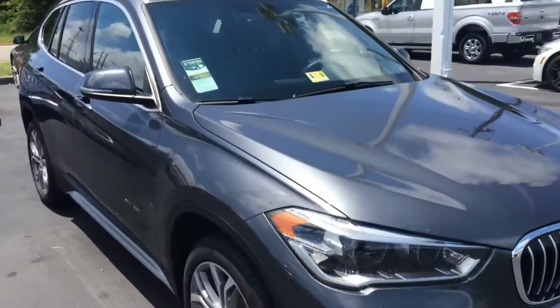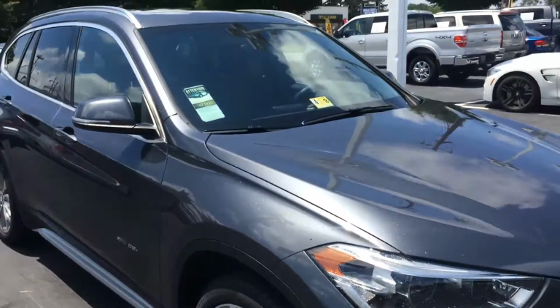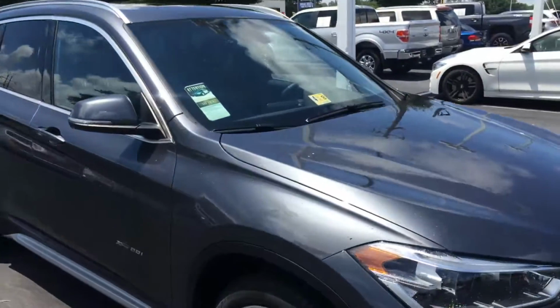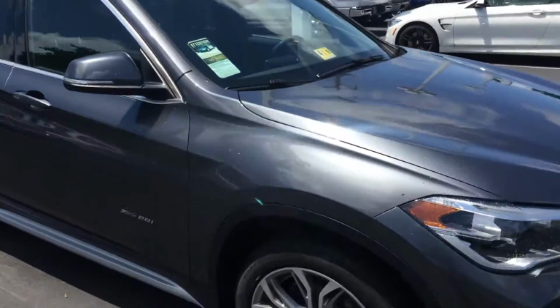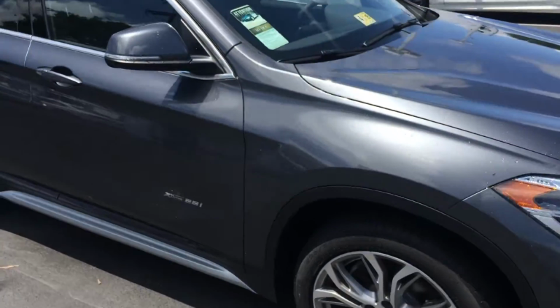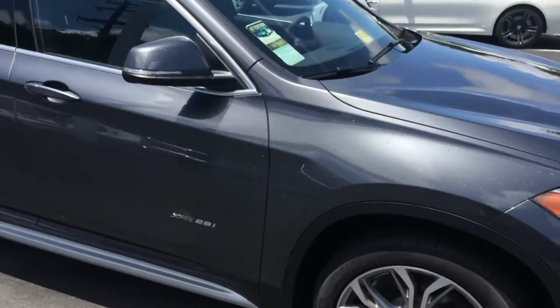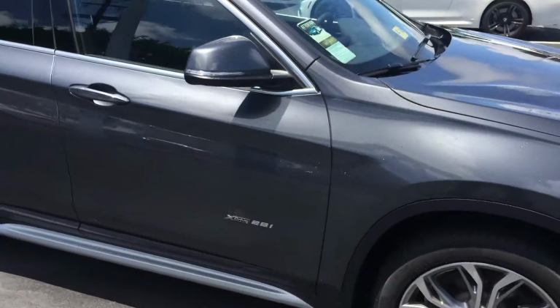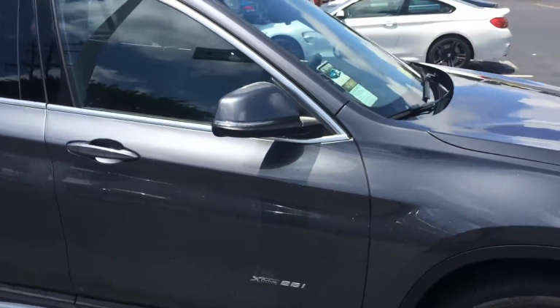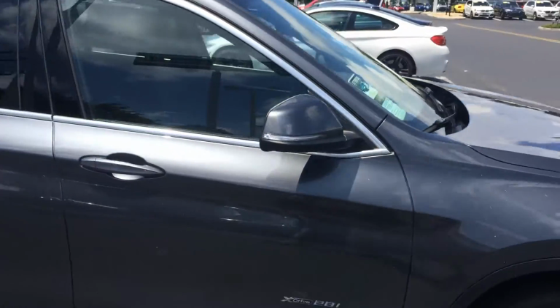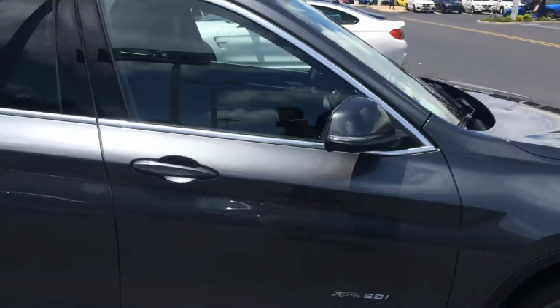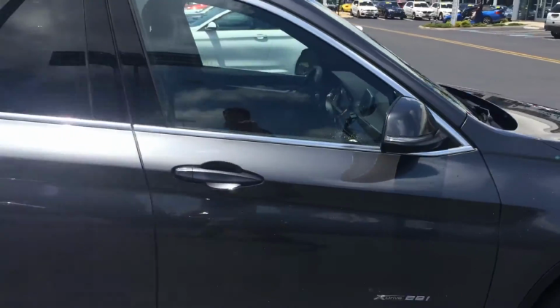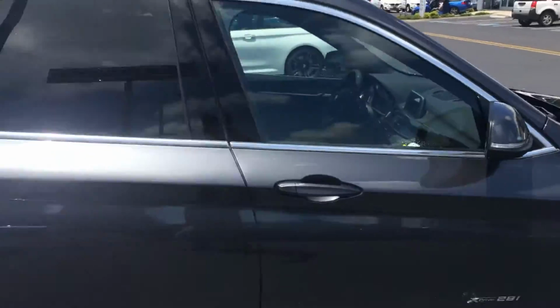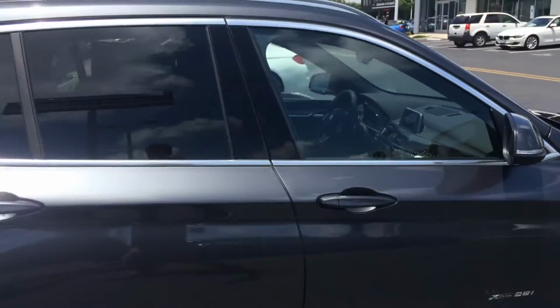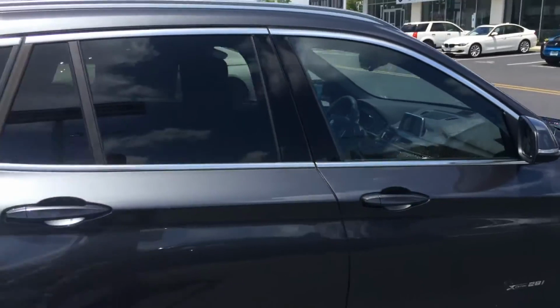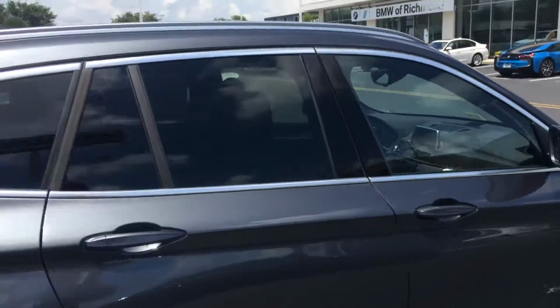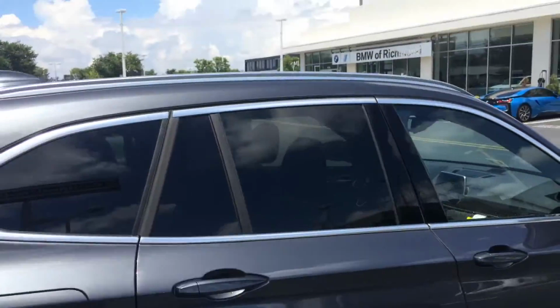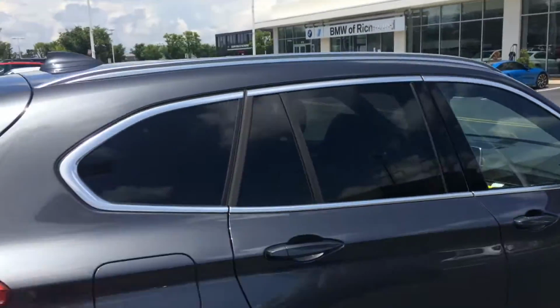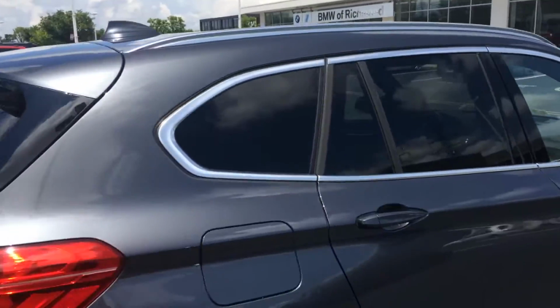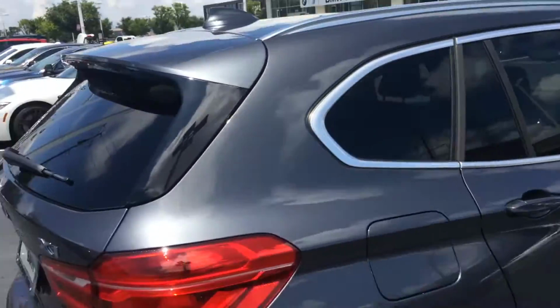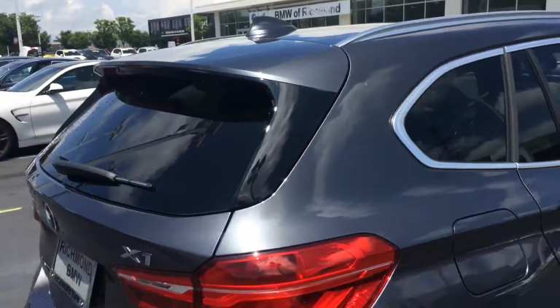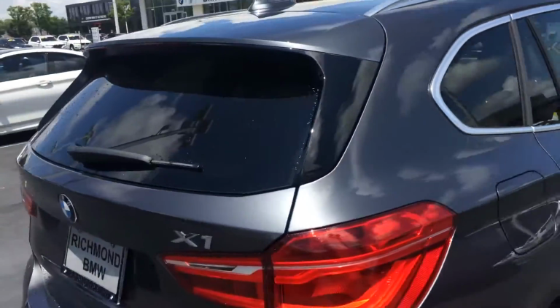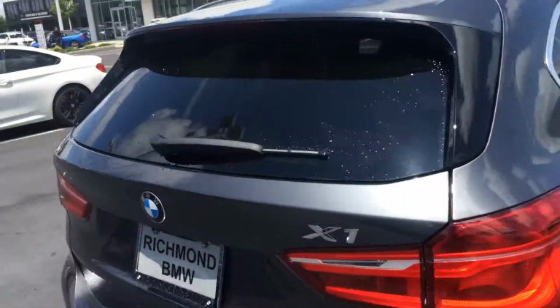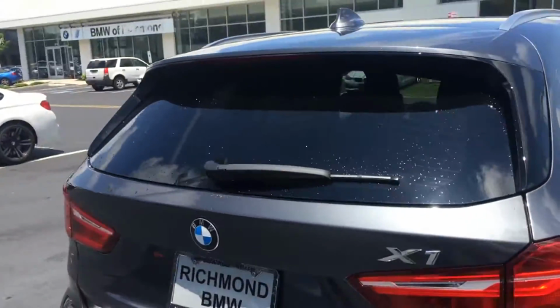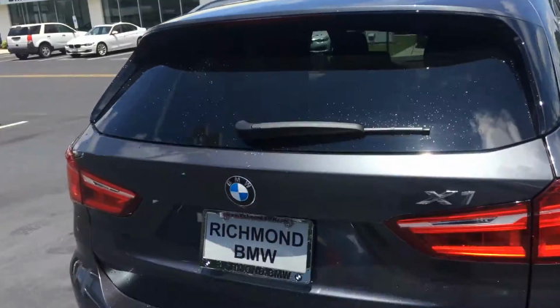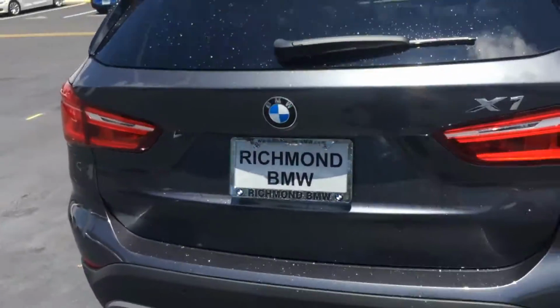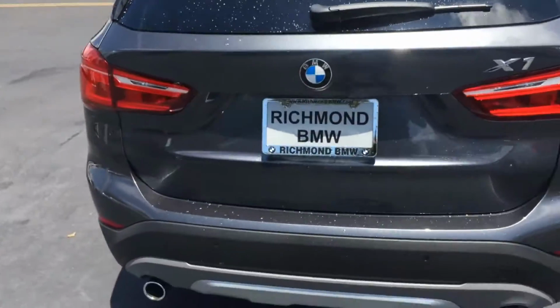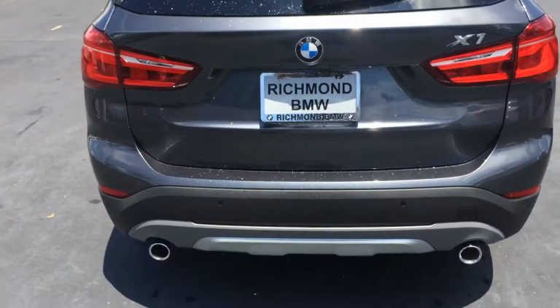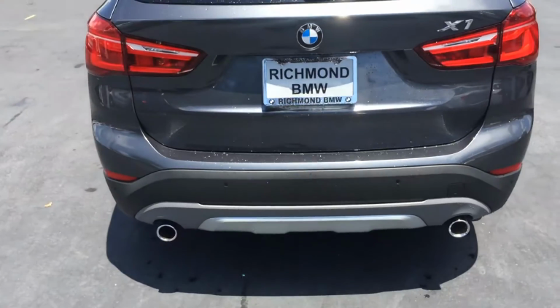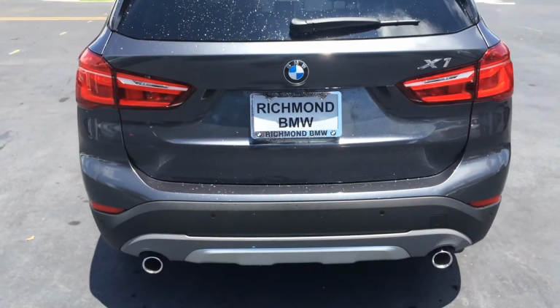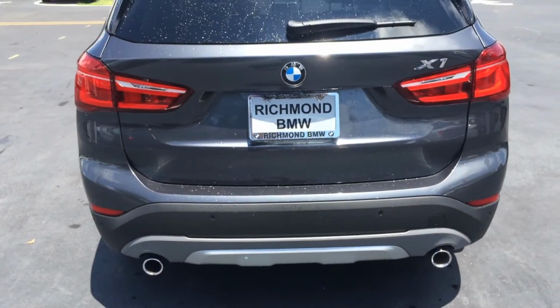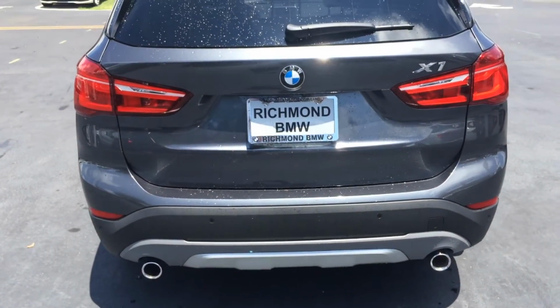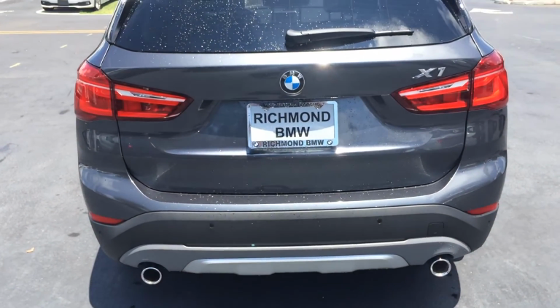This car just looks good from every single angle. This is a mineral gray metallic. Got our little solar tint in the back there, and parking sensors for both the front and the rear.